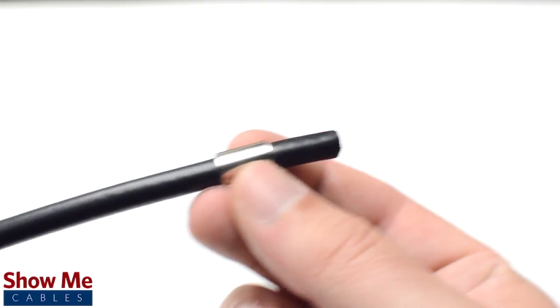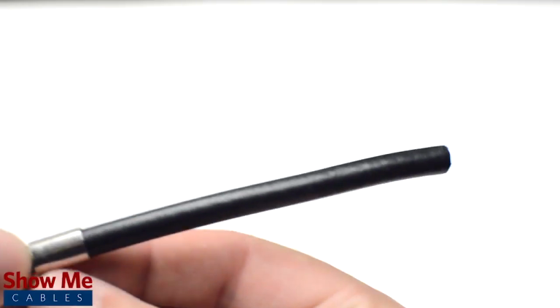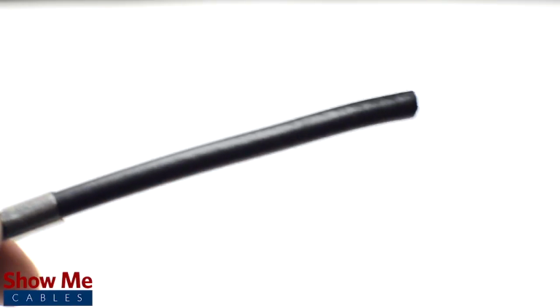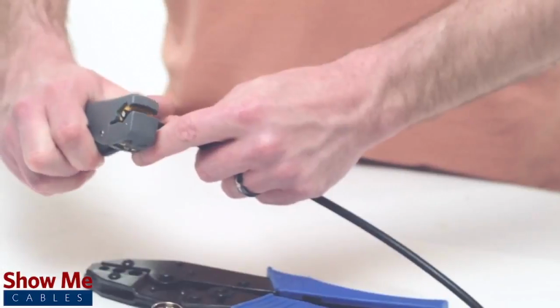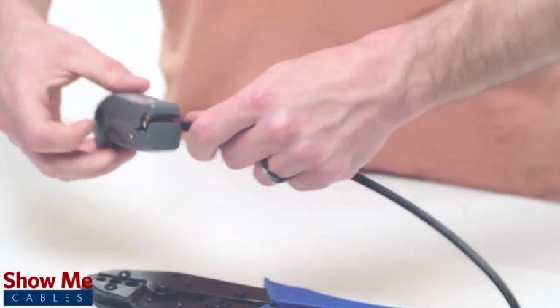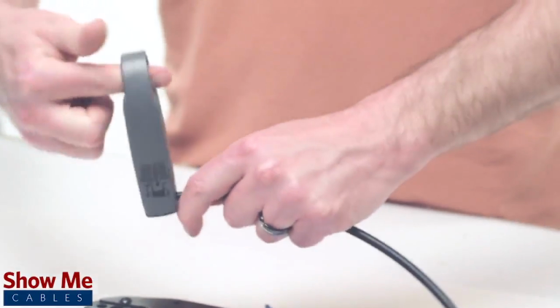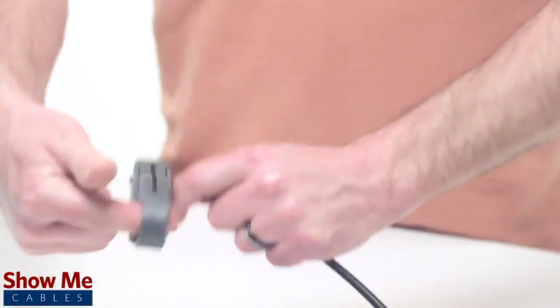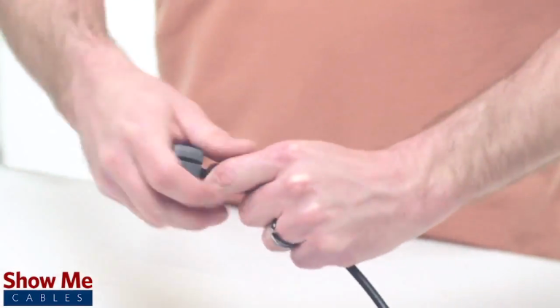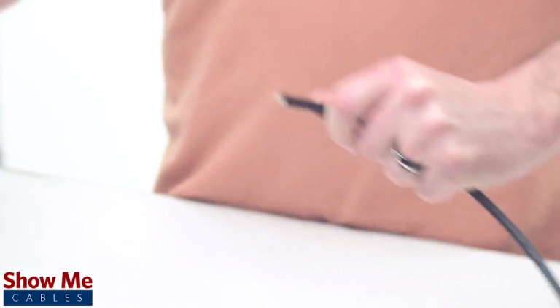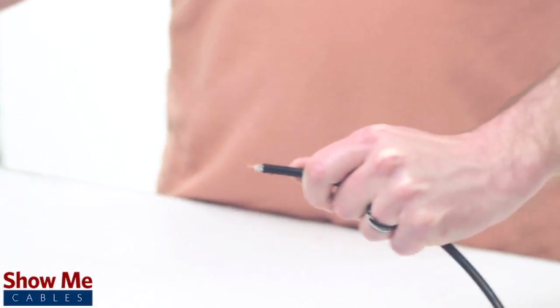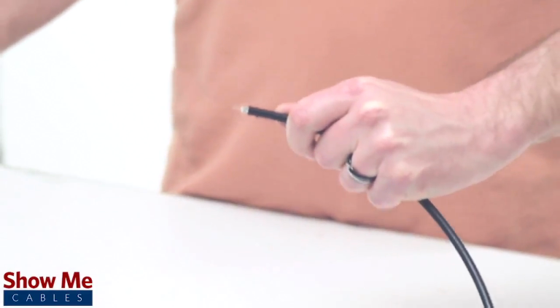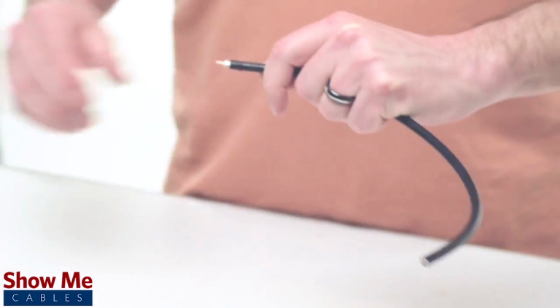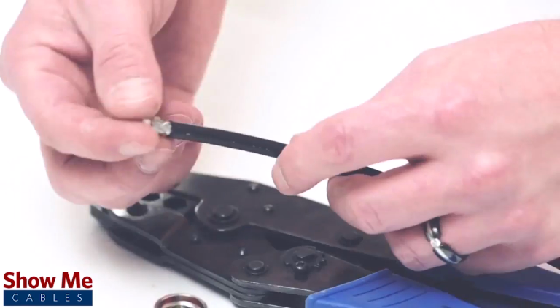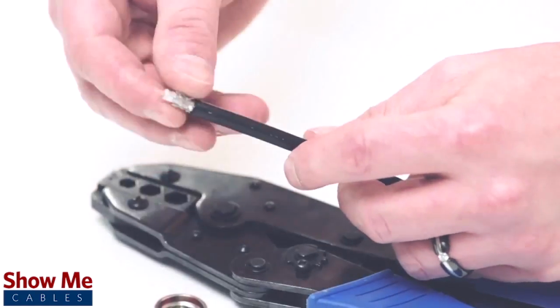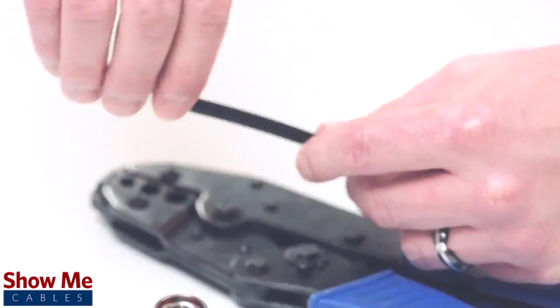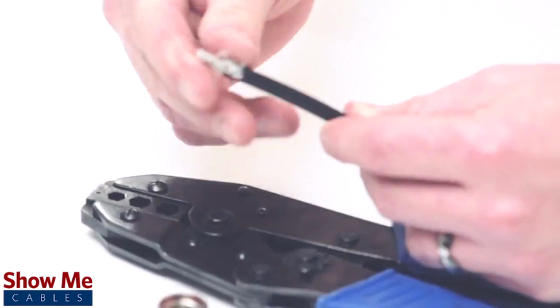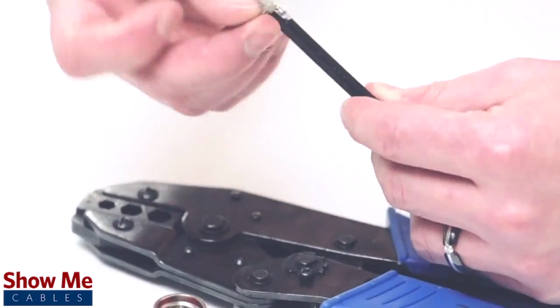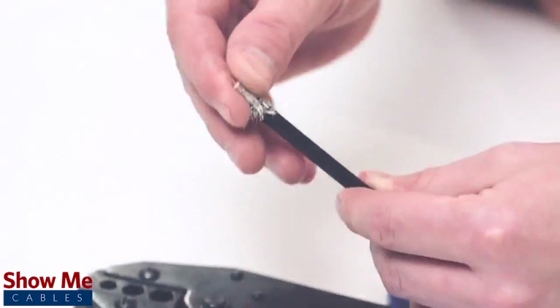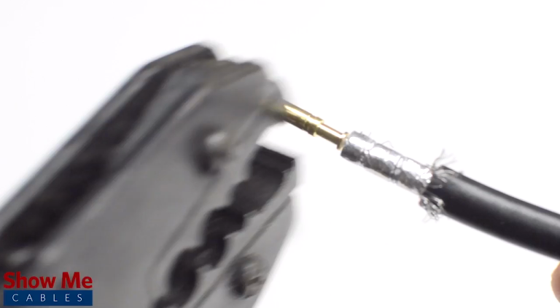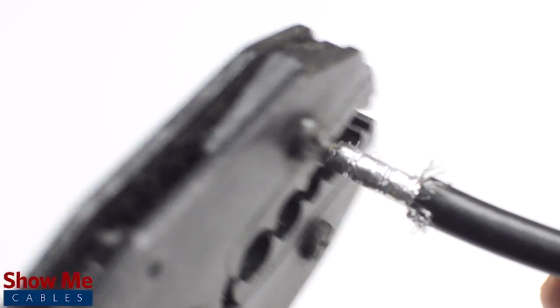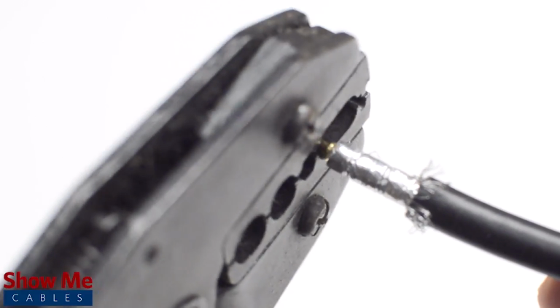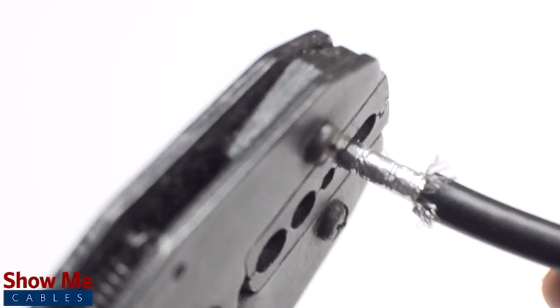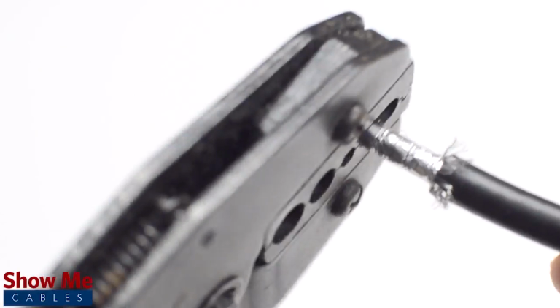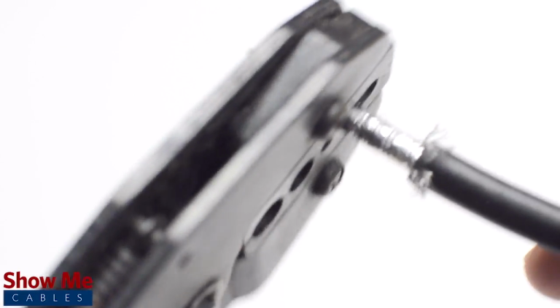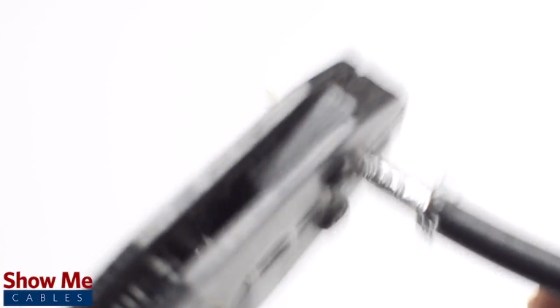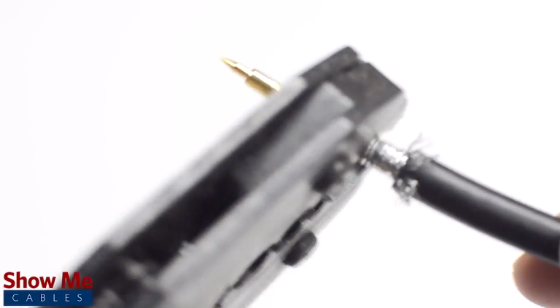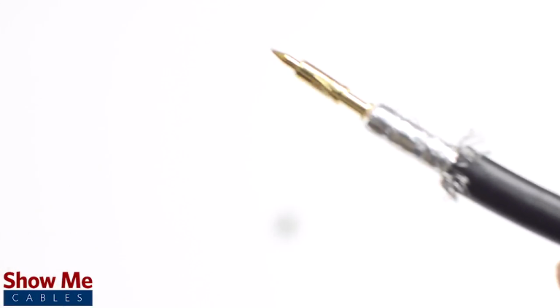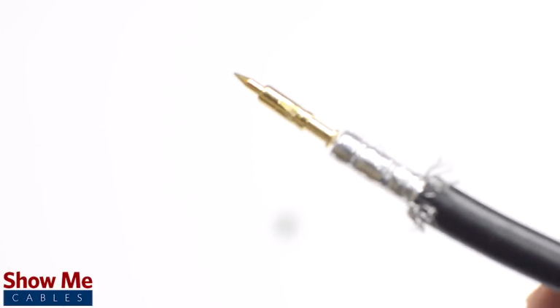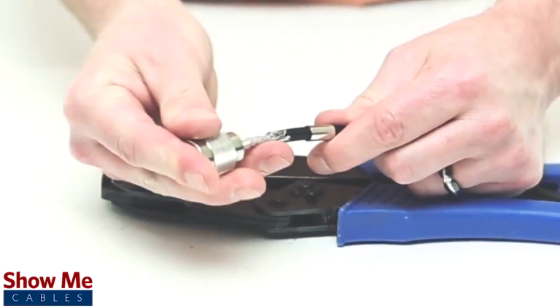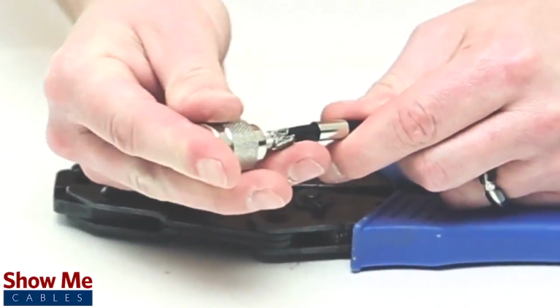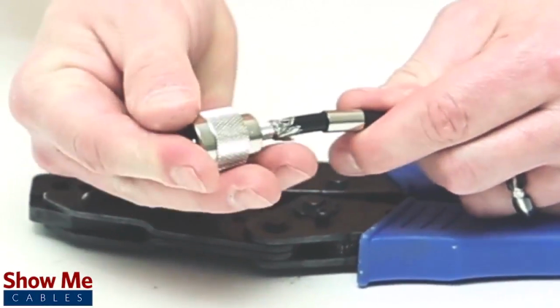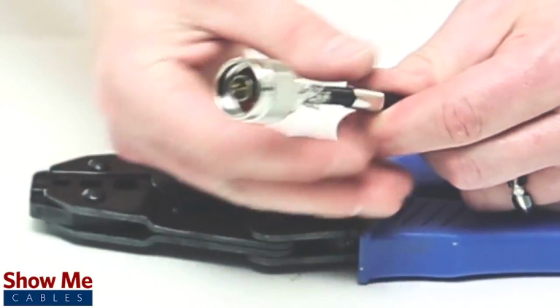Then use the strip tool to get rid of the excess jacket and dielectric in one smooth motion. Pull back the braided shield, crimp the male pin onto the center conductor, then place the connector onto the cable.